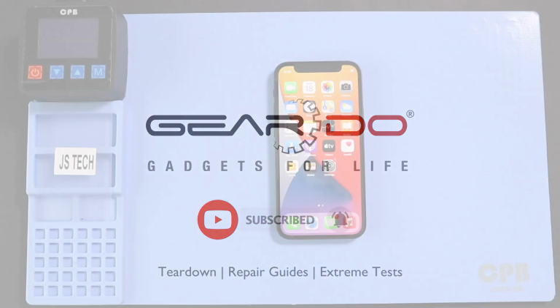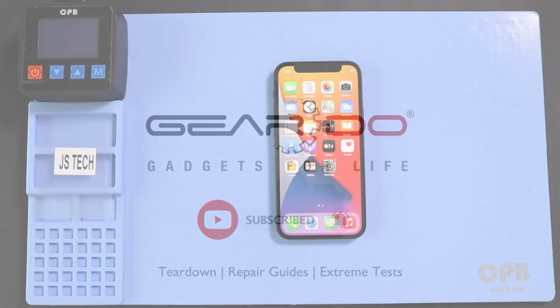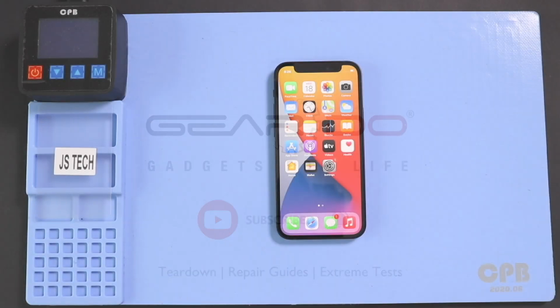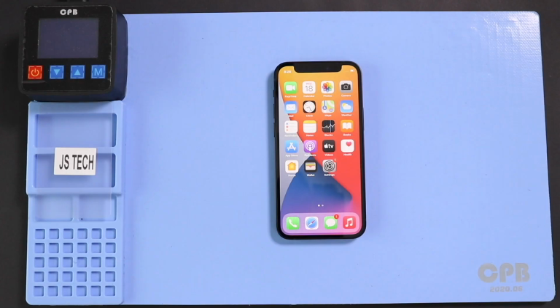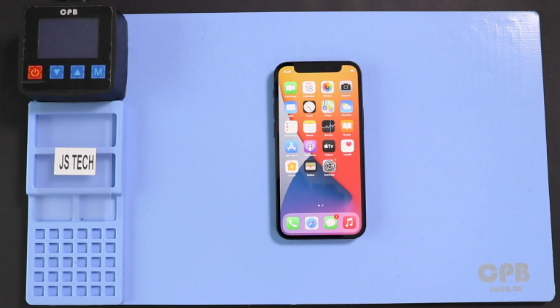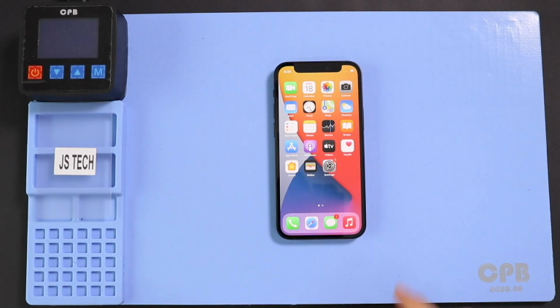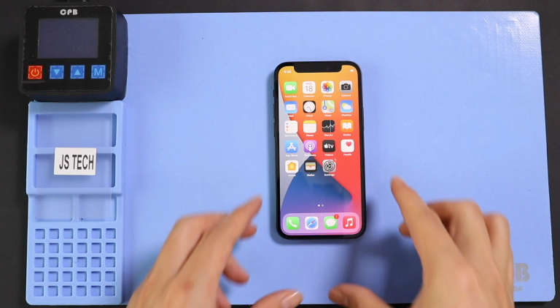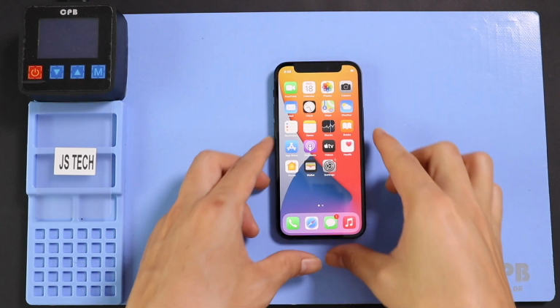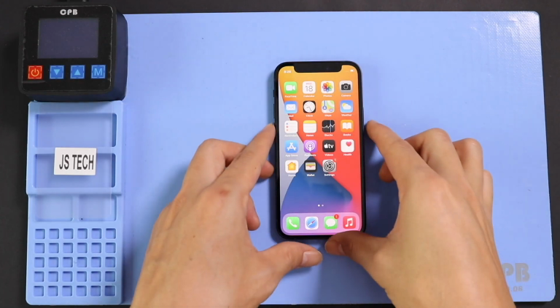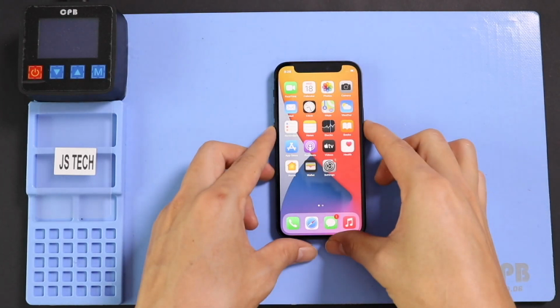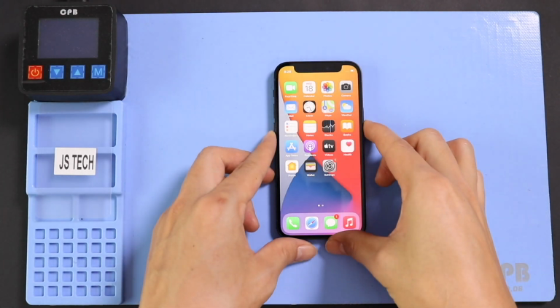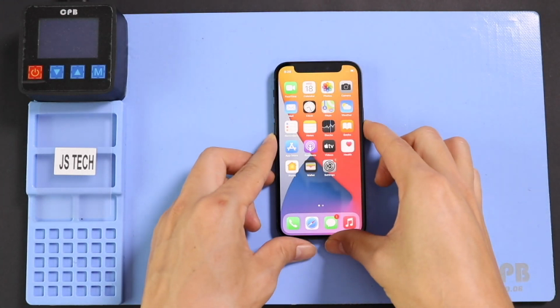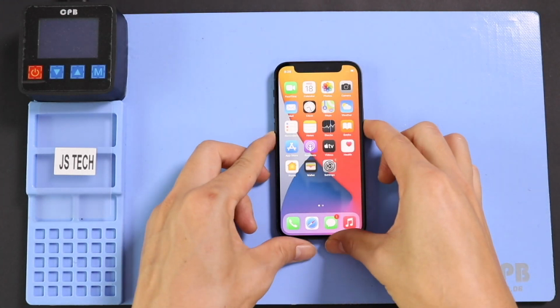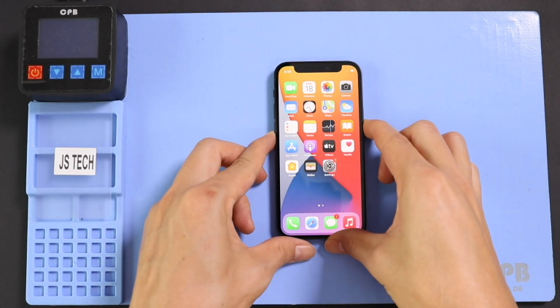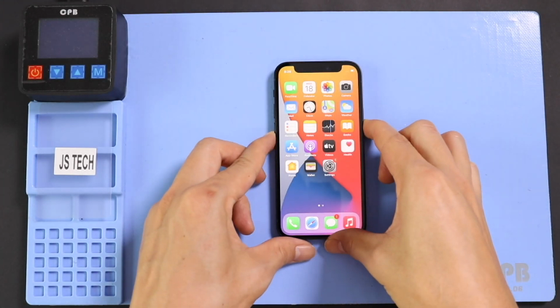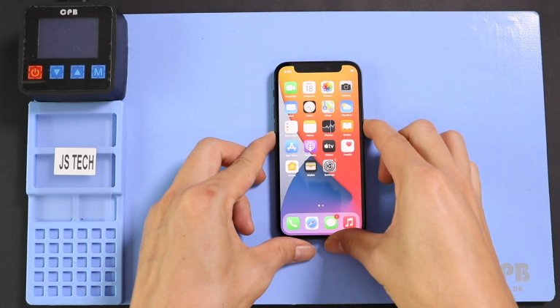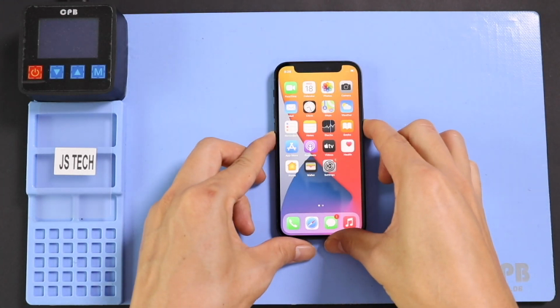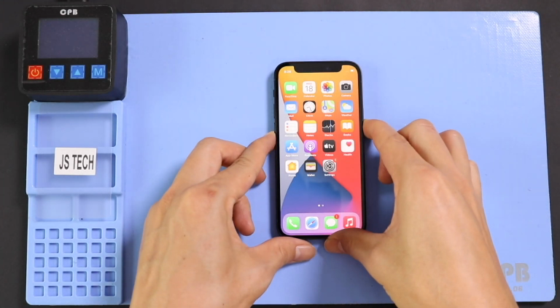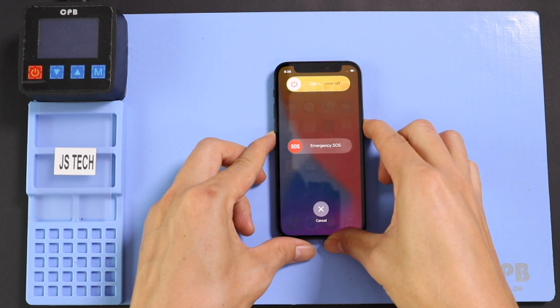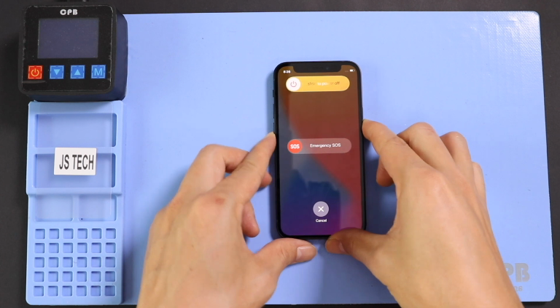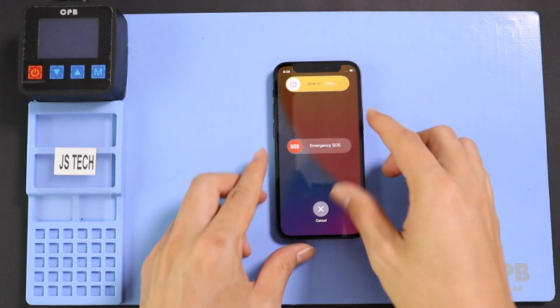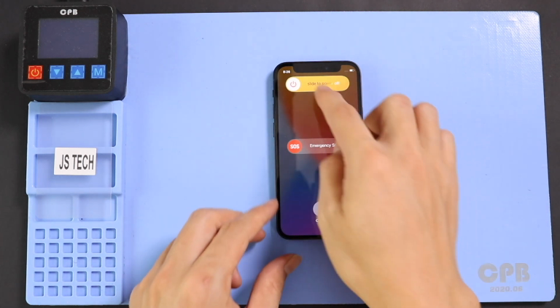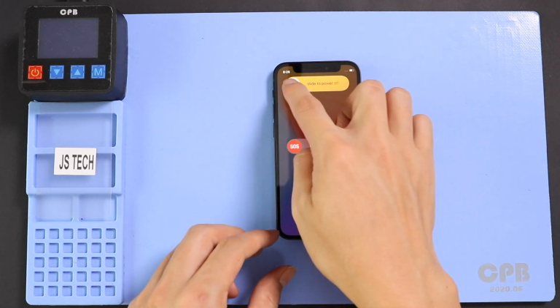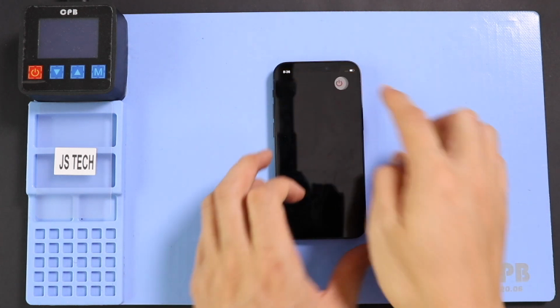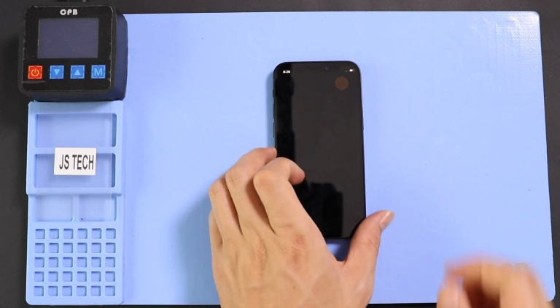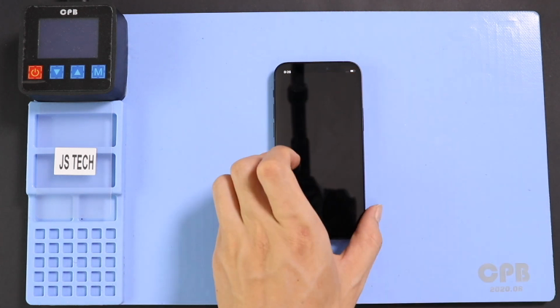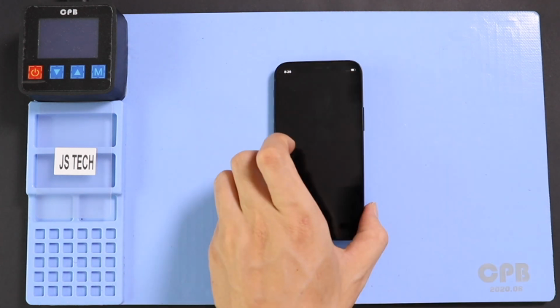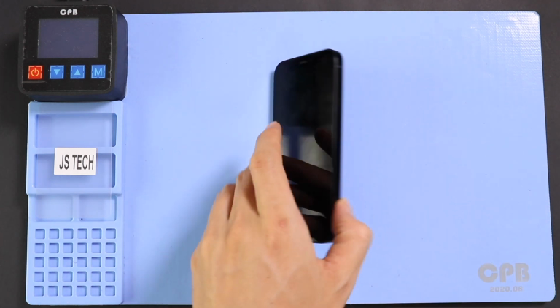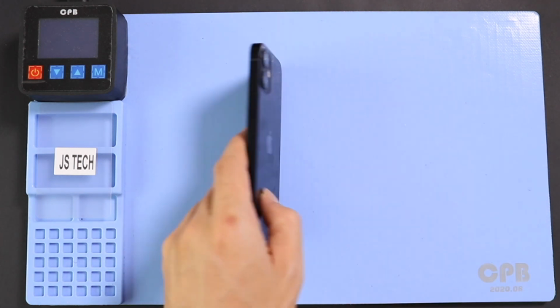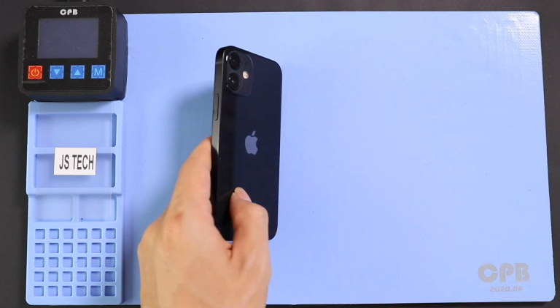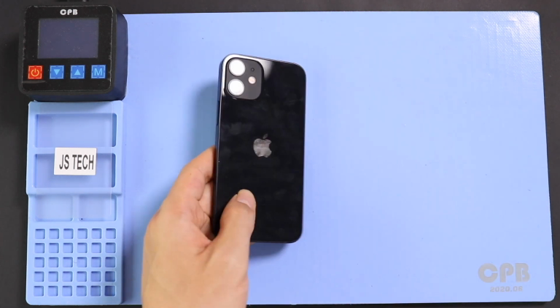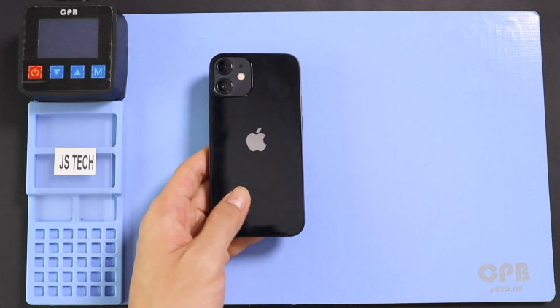Hi everyone, welcome back to Geado. Today, we will show you how to replace the Taptic engine on the iPhone 12 mini mobile phone.